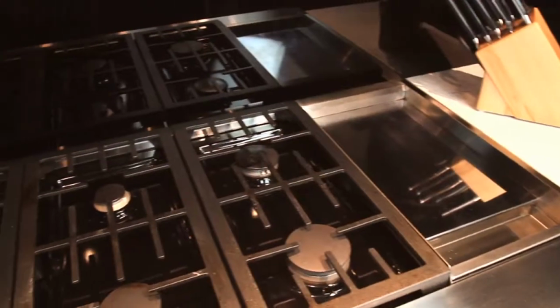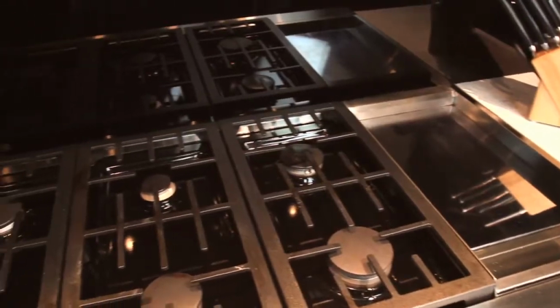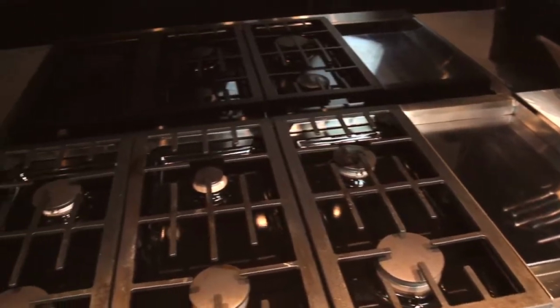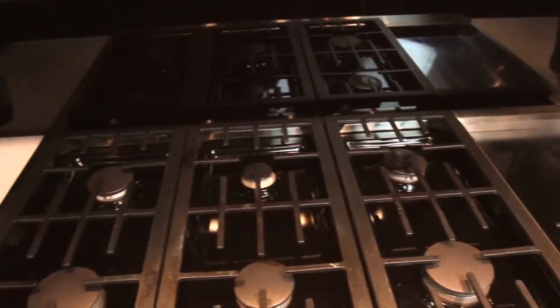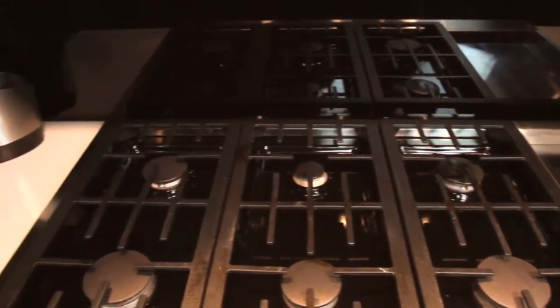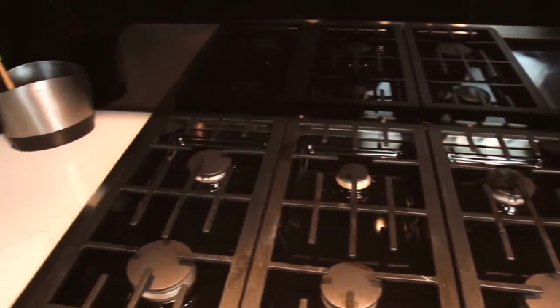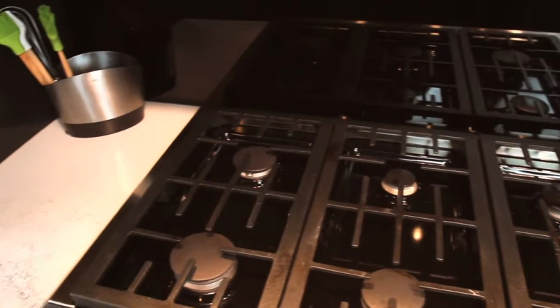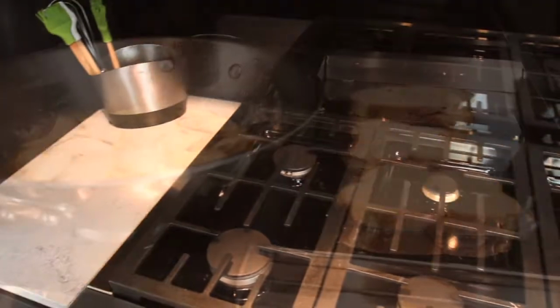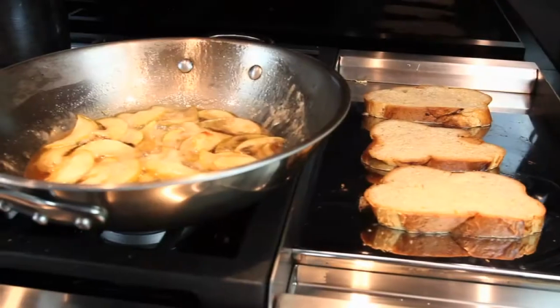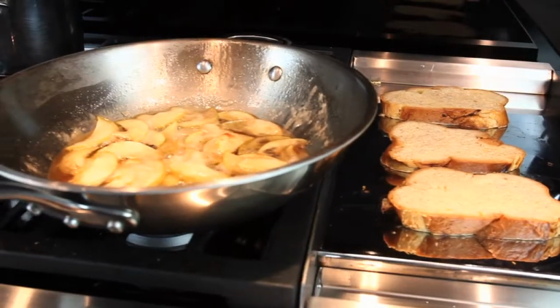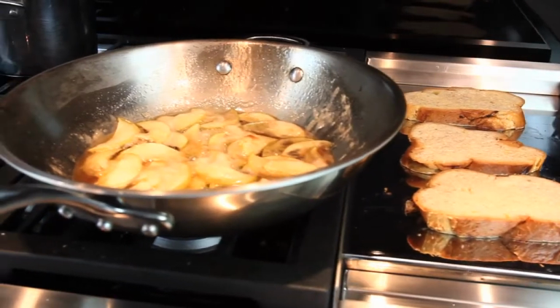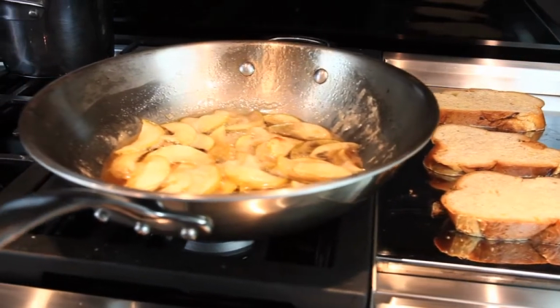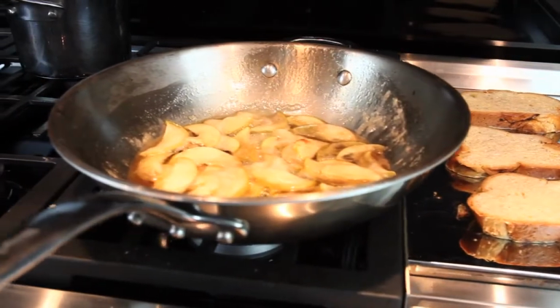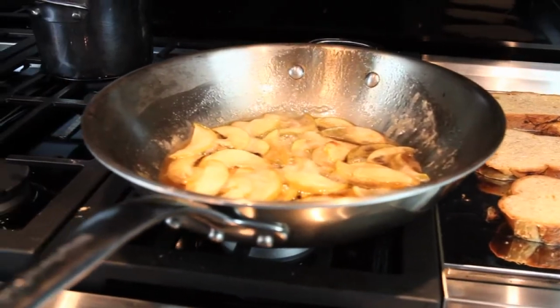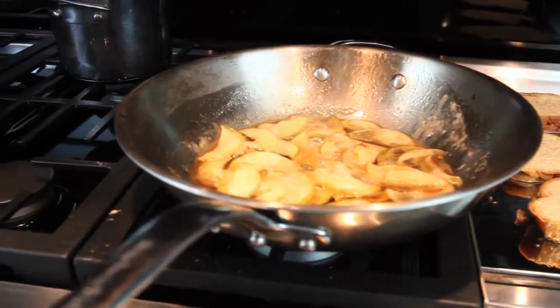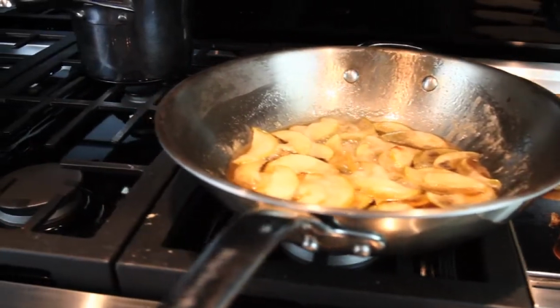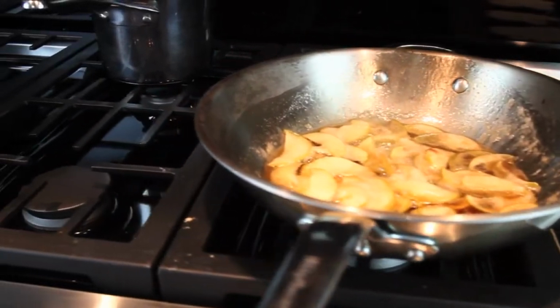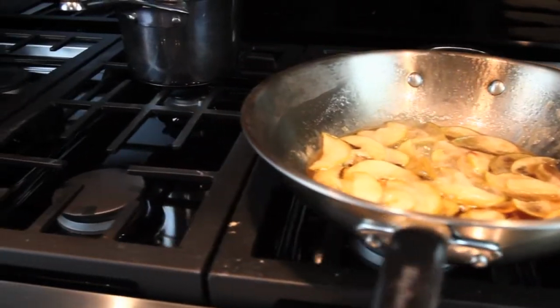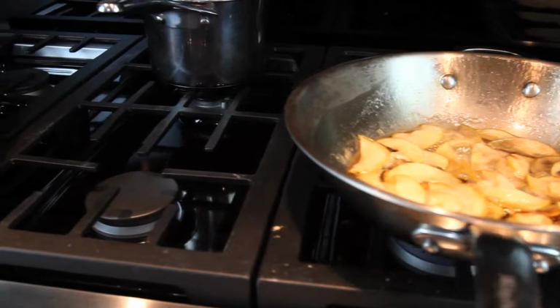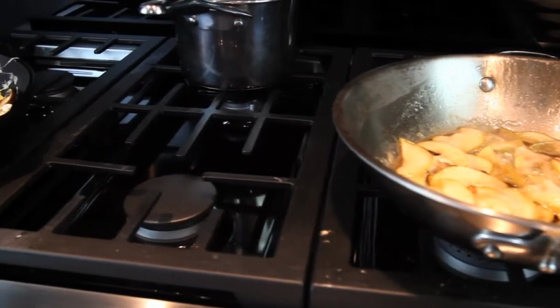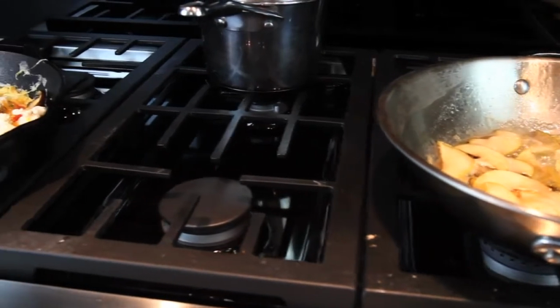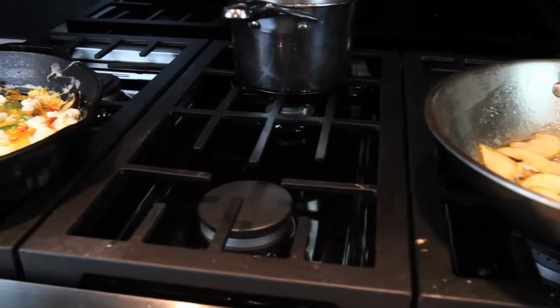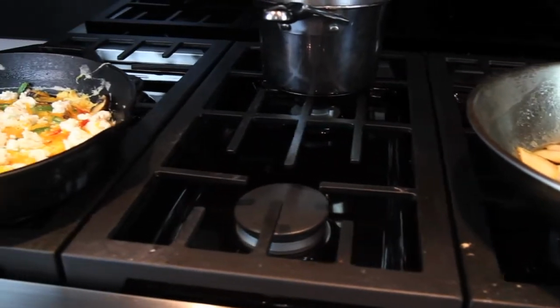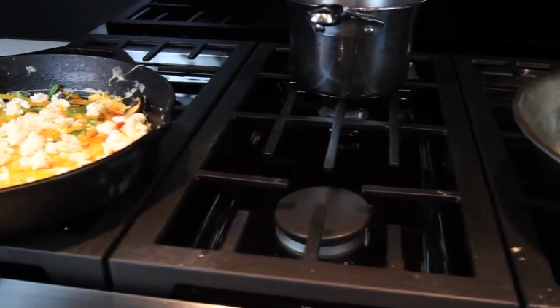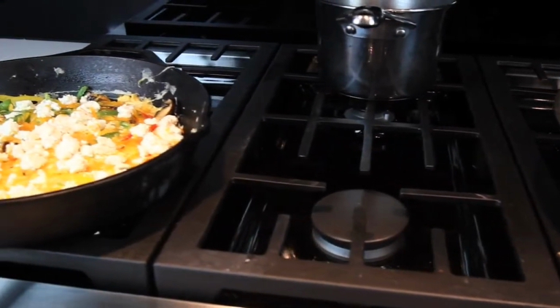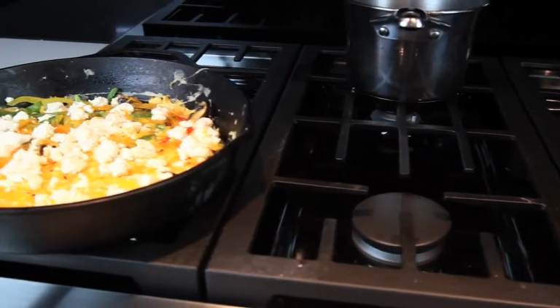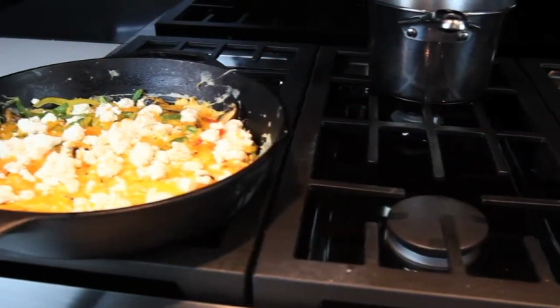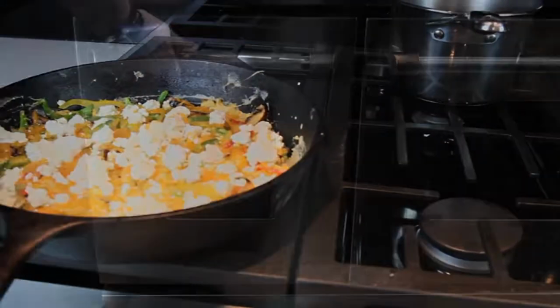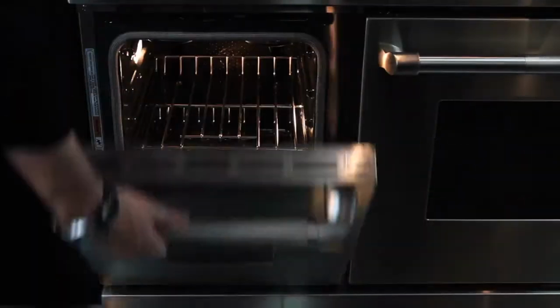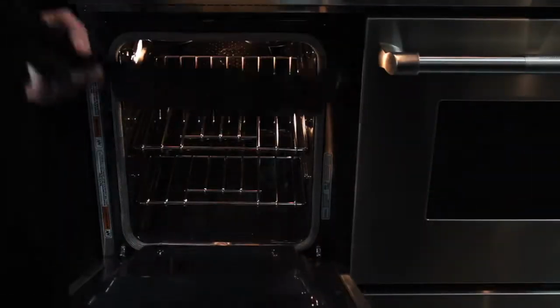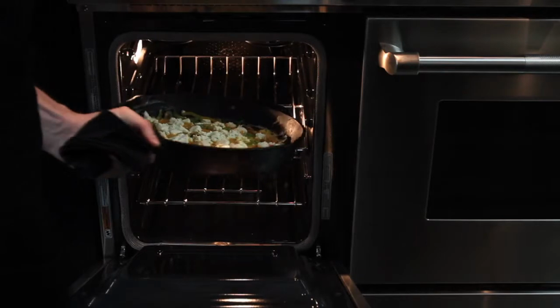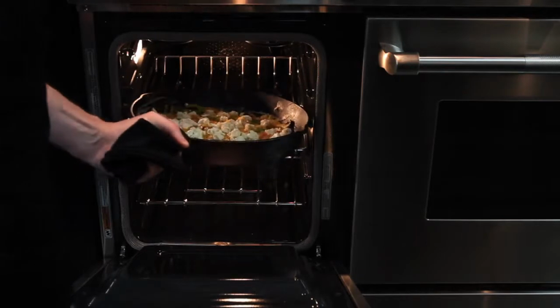With six total burners and accurate heating temperatures, I can ensure that my apple compote is simmered, my maple syrup is warm, and my frittata is to the exact consistency I need before putting it in the secondary oven with convection fan.